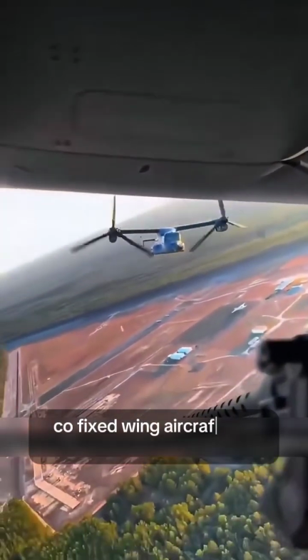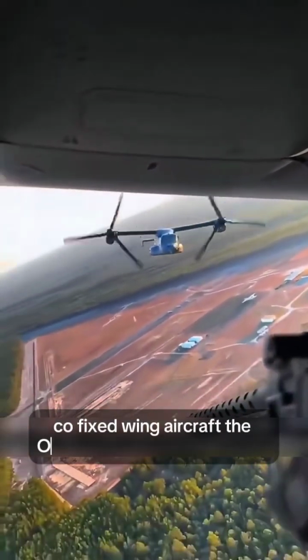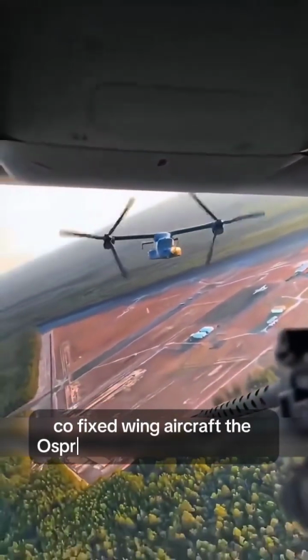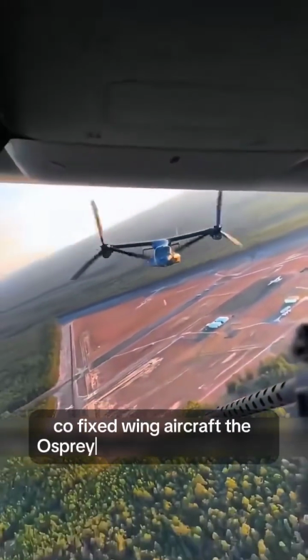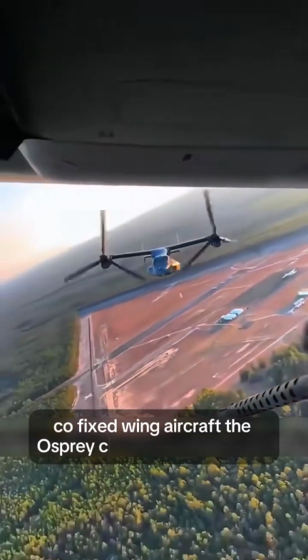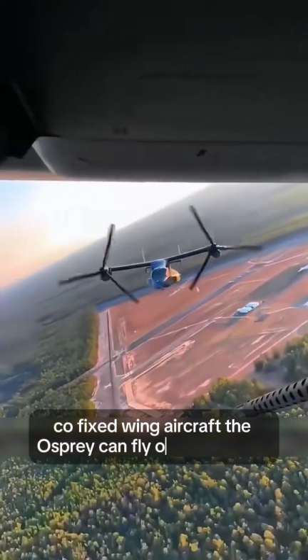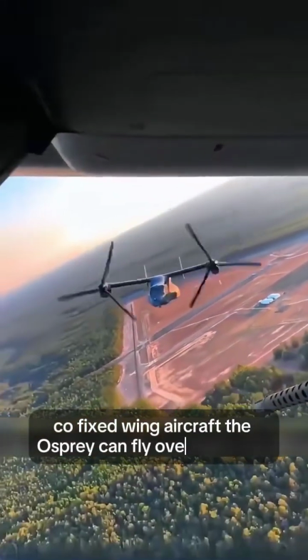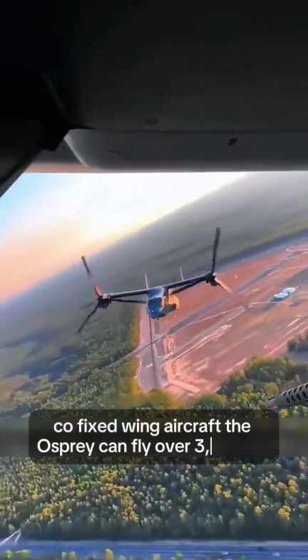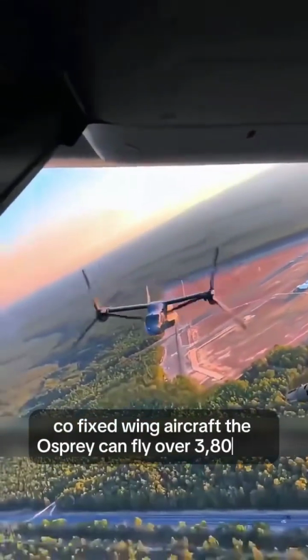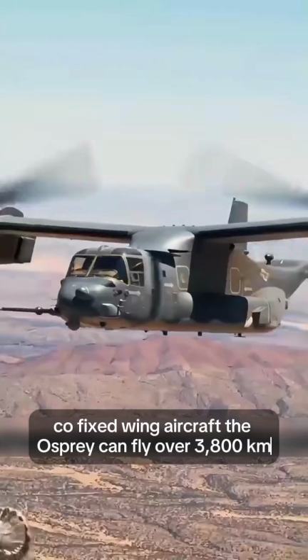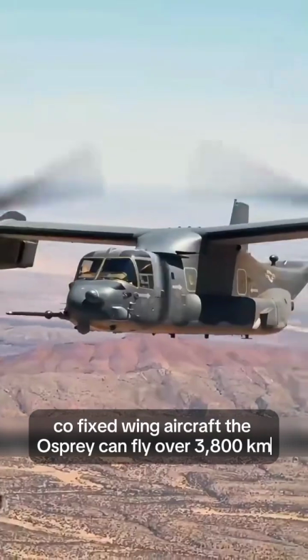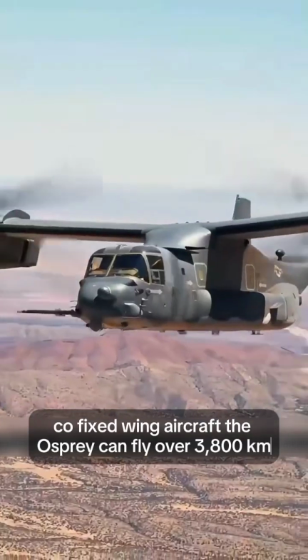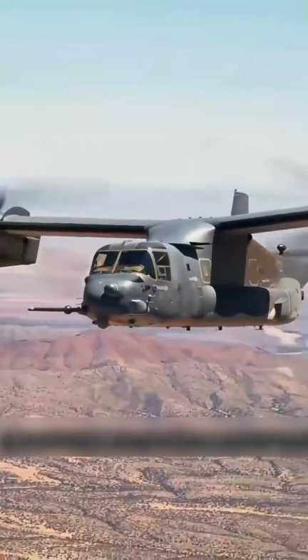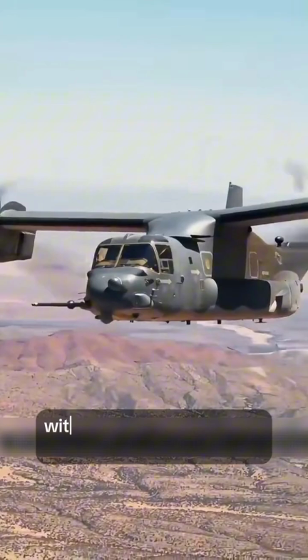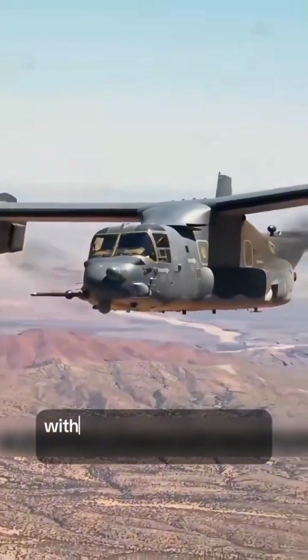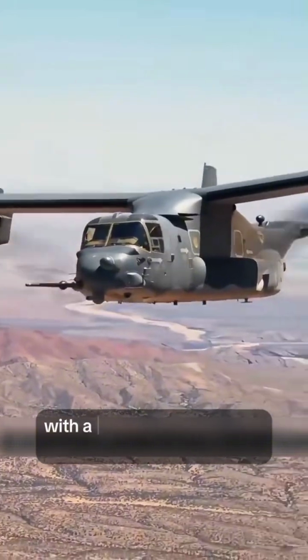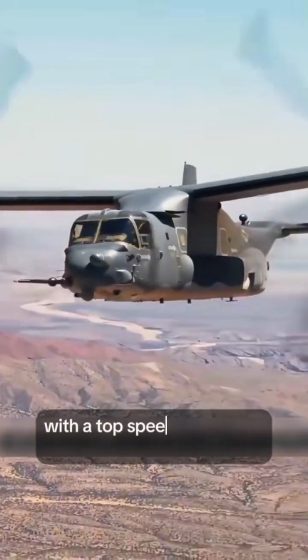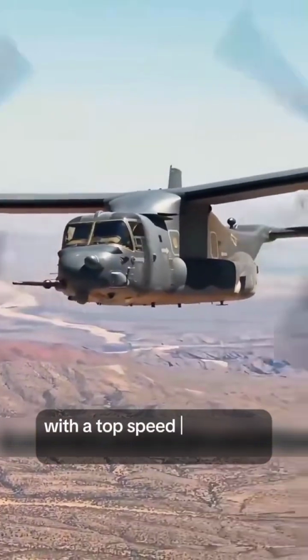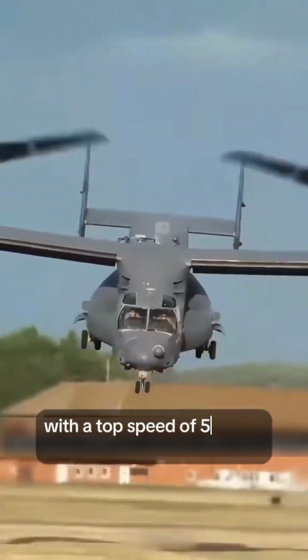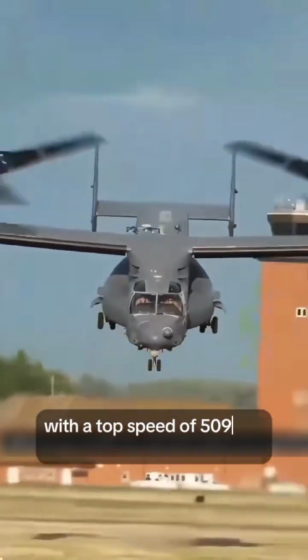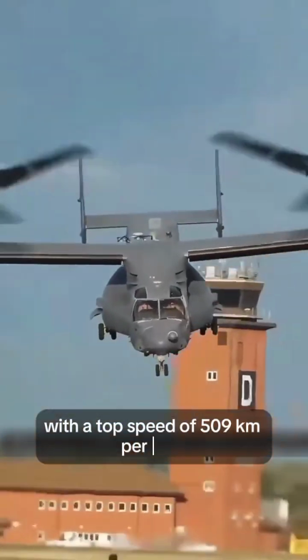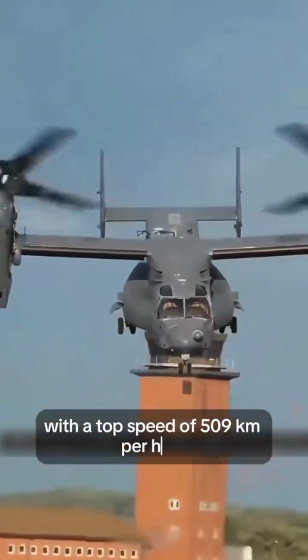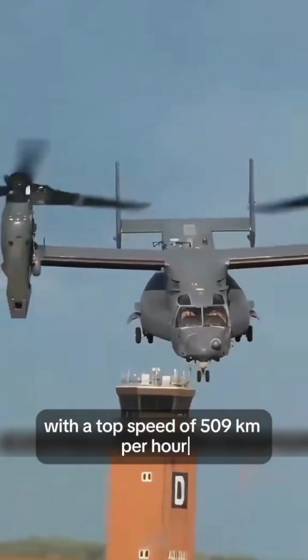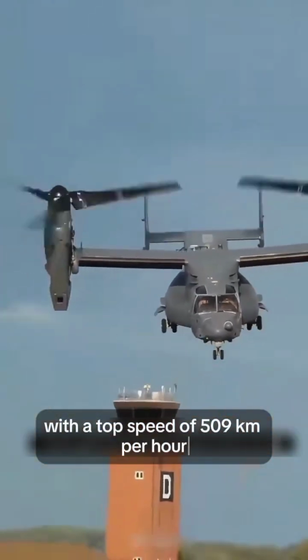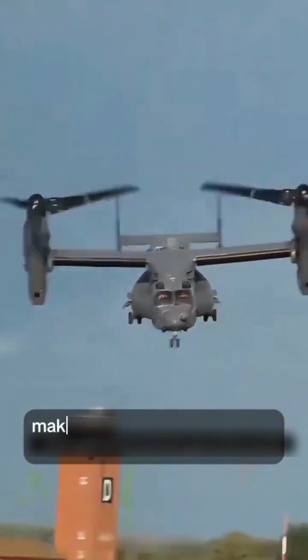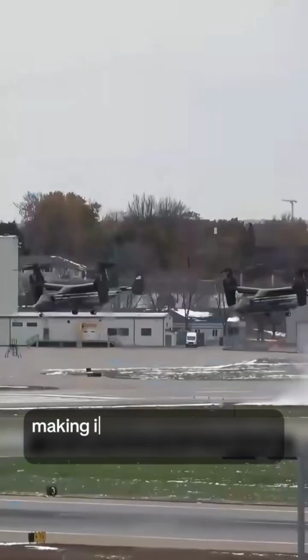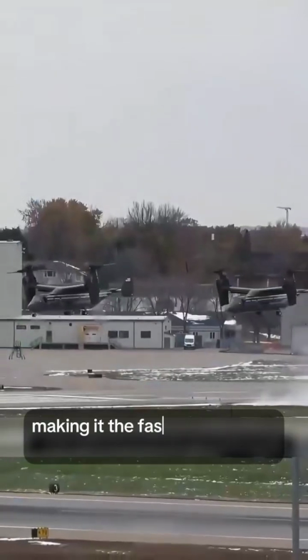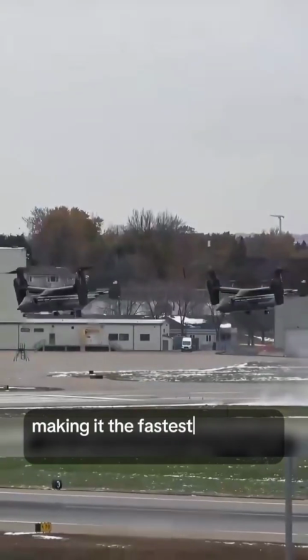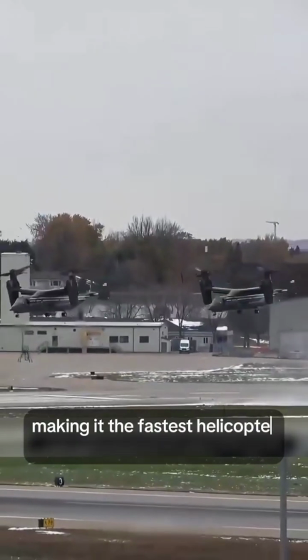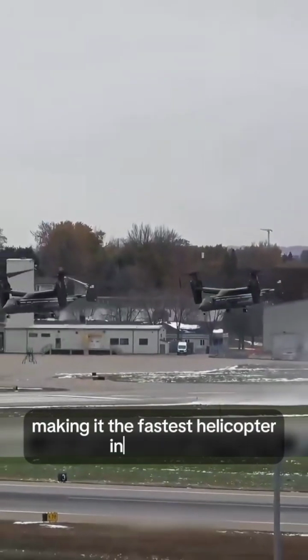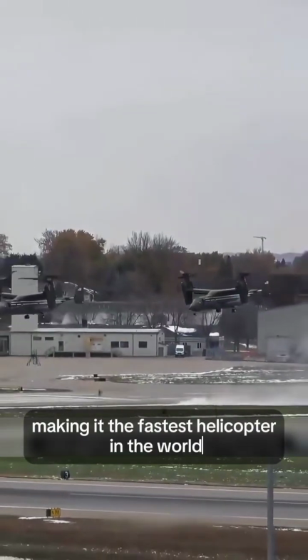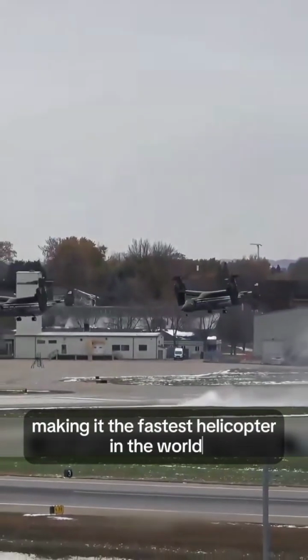The Osprey can fly over 3,800 kilometers, with a top speed of 509 kilometers per hour, making it the fastest helicopter in the world.